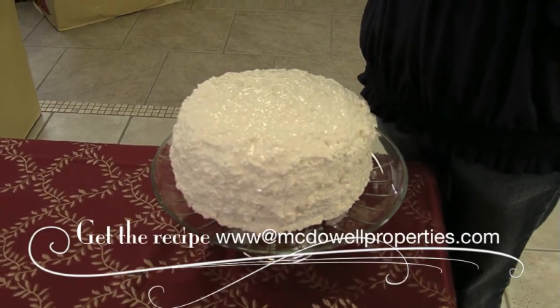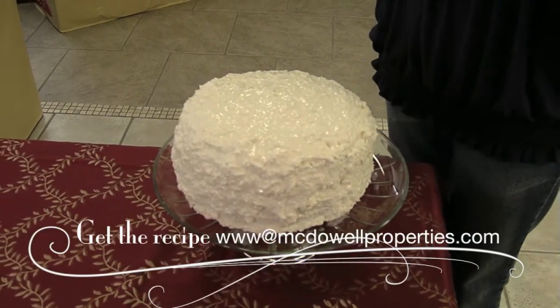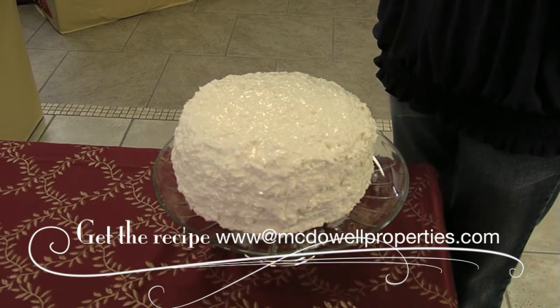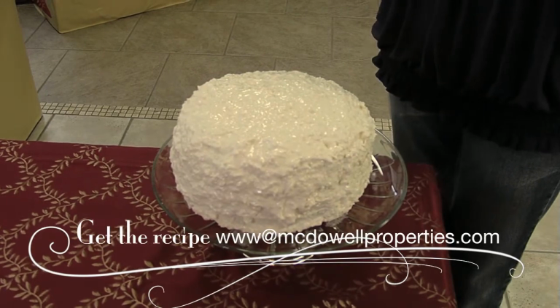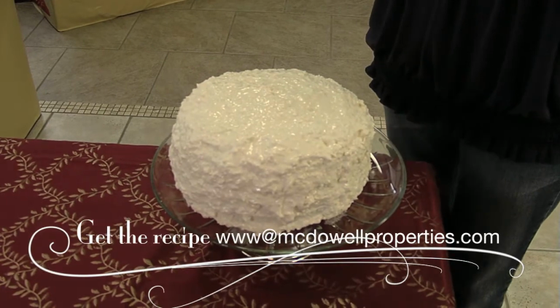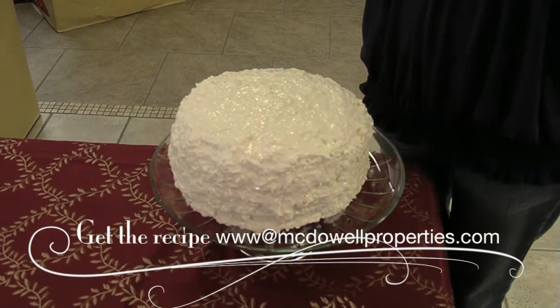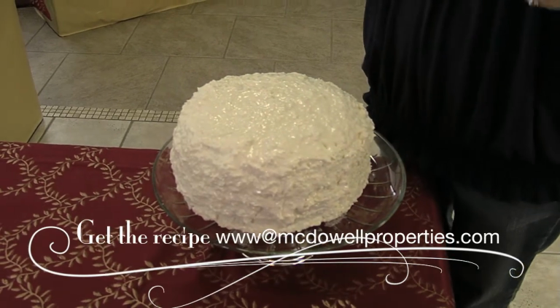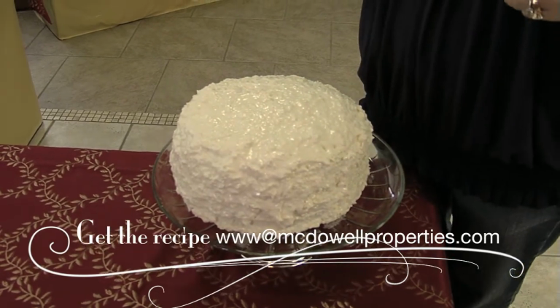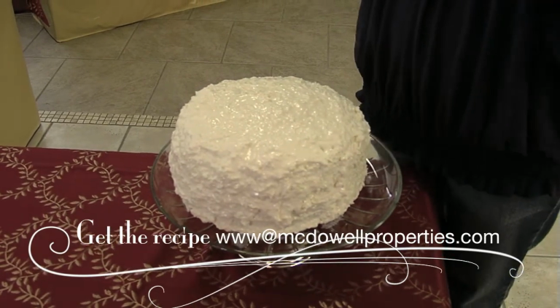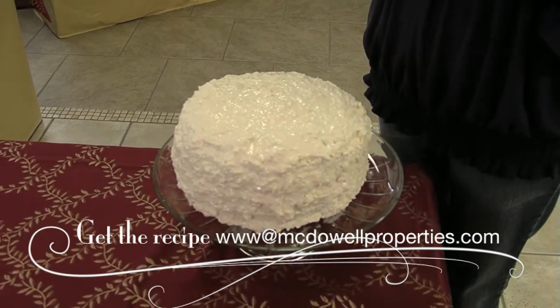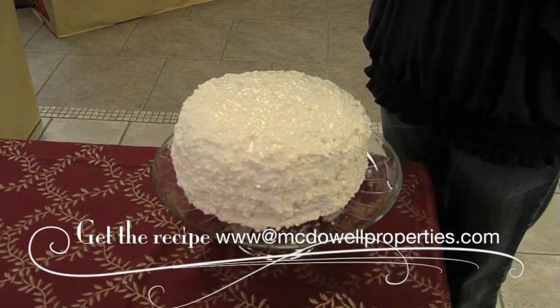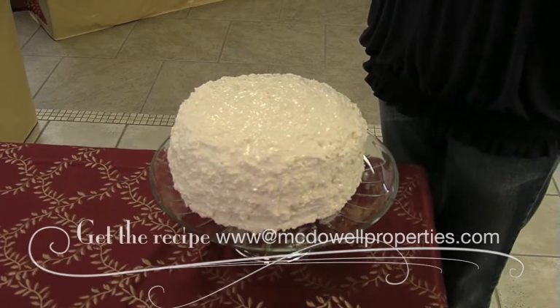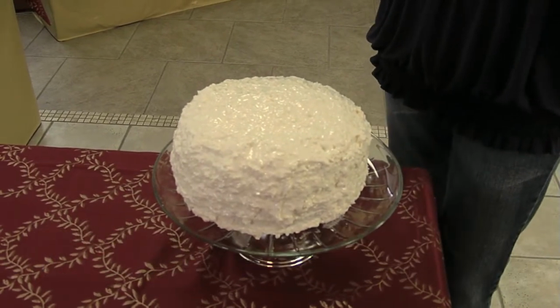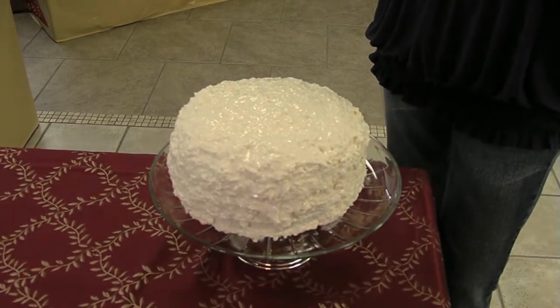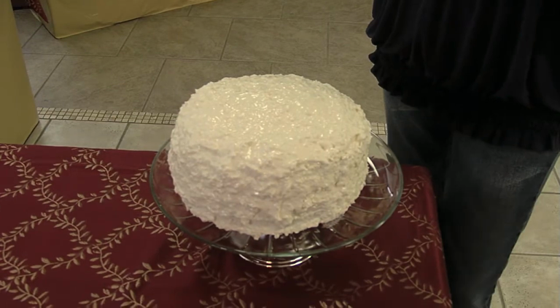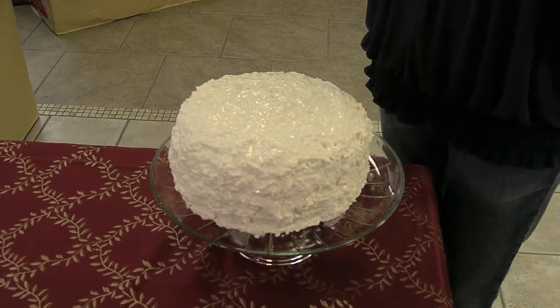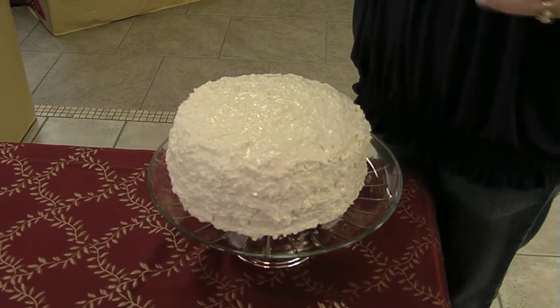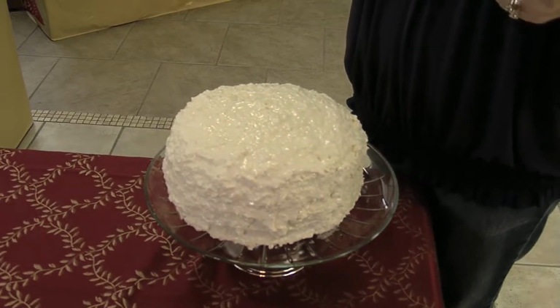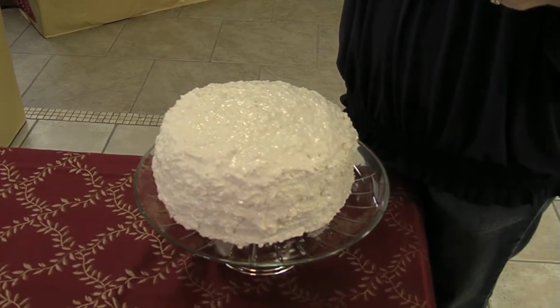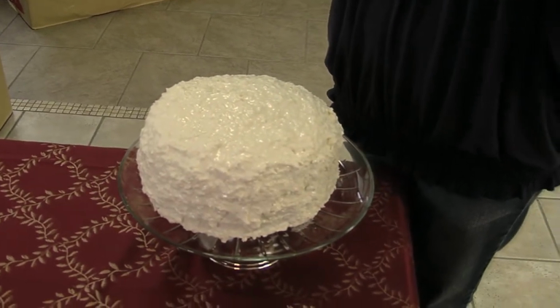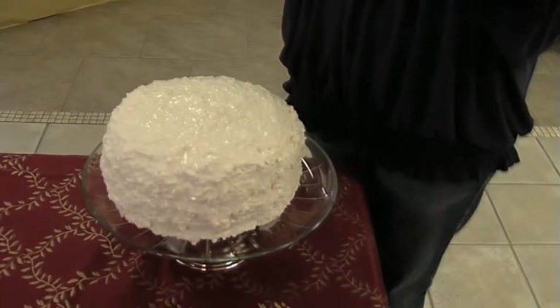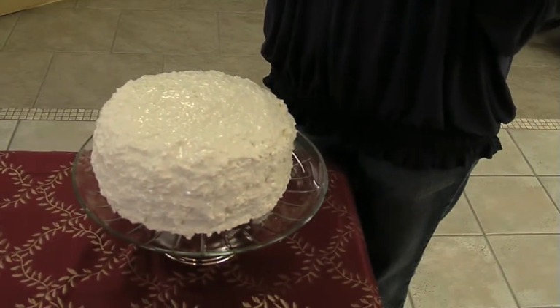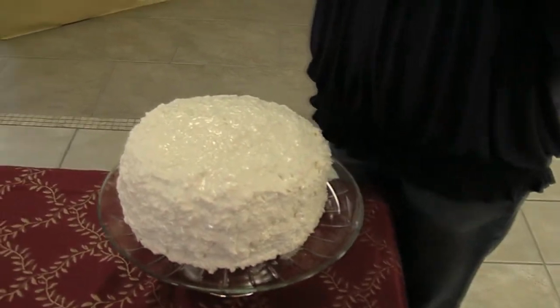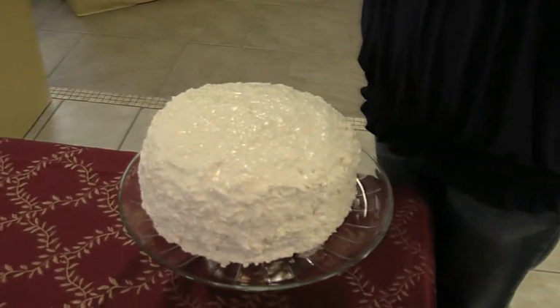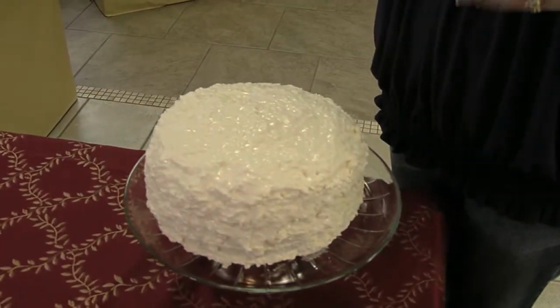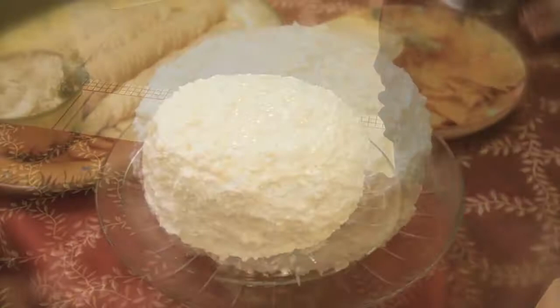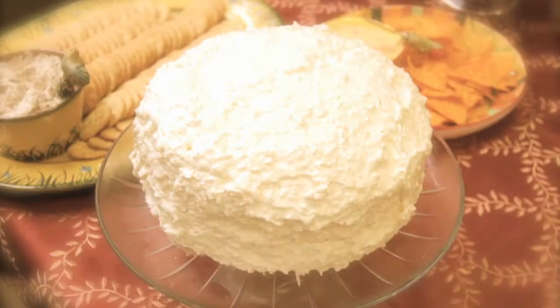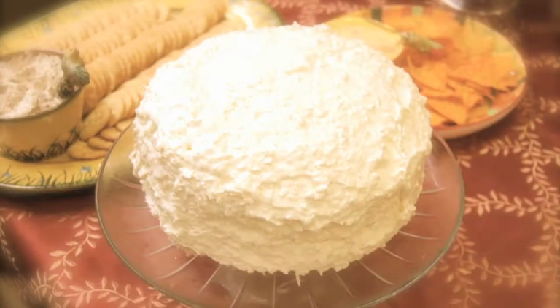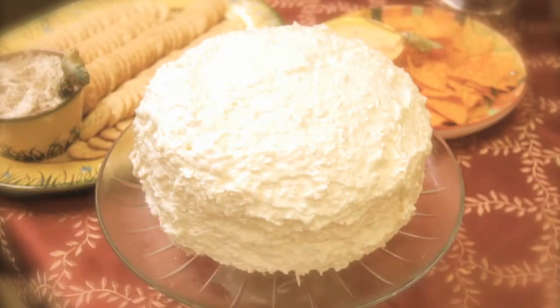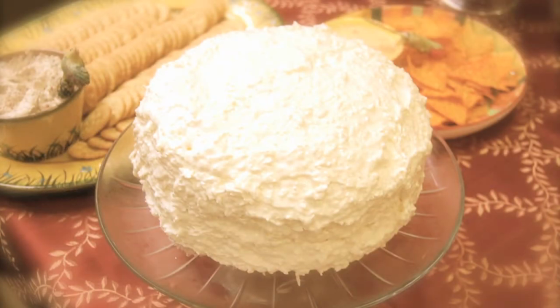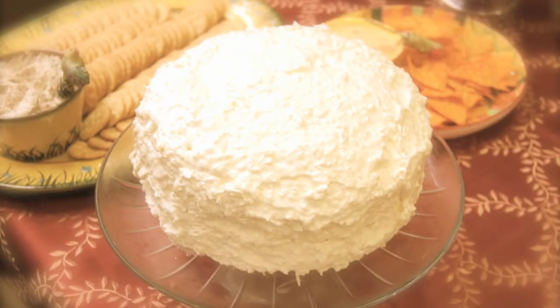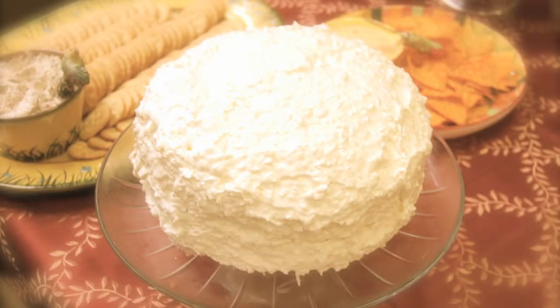Mix that together really well, put it in the refrigerator to chill. Once the cake has cooled completely, I split the layers to make four layers, ice the cake by layer, and keep it refrigerated. It's so good and it's so easy.